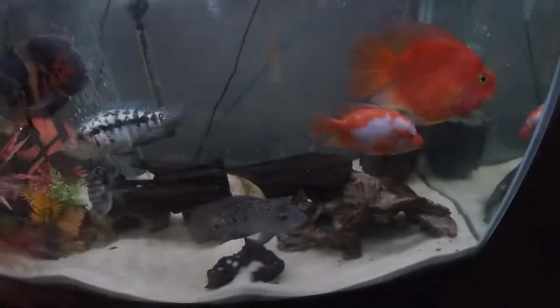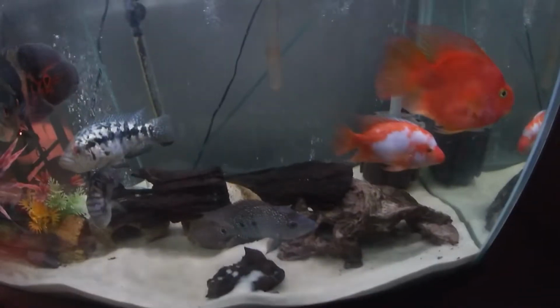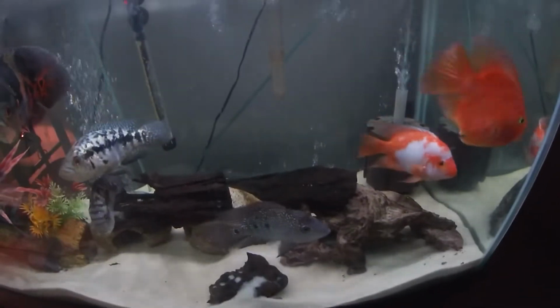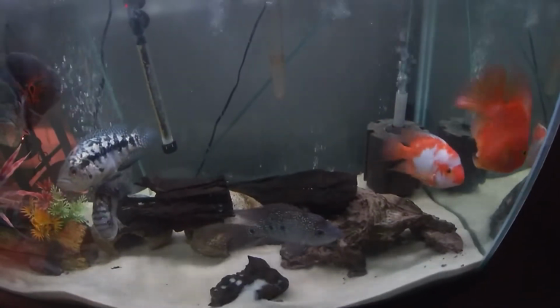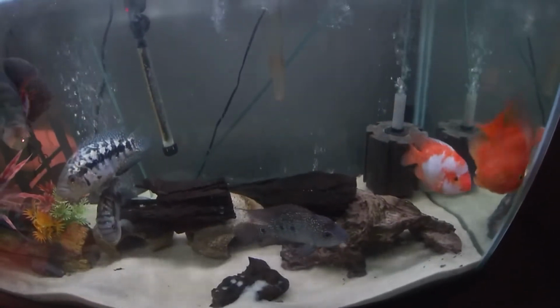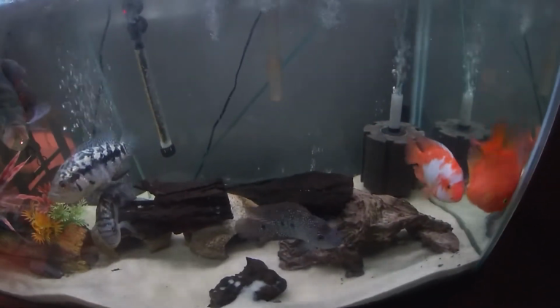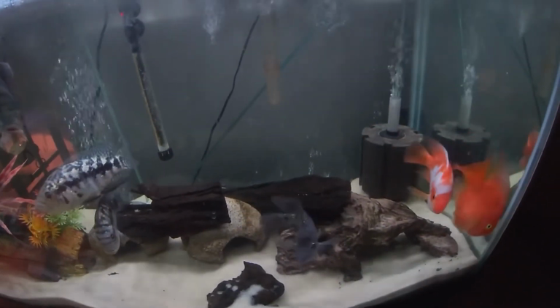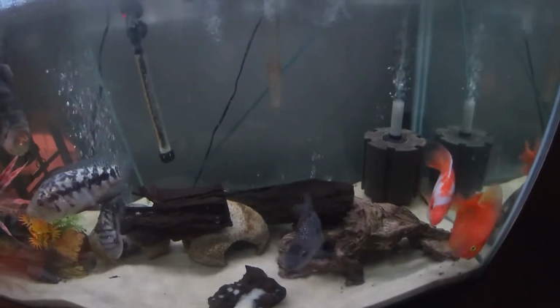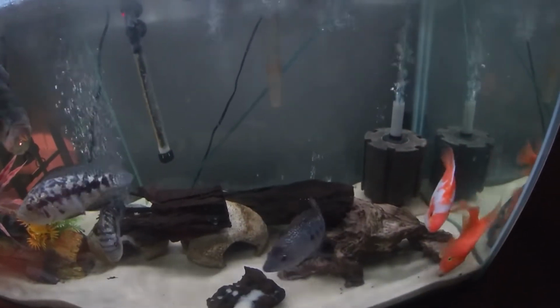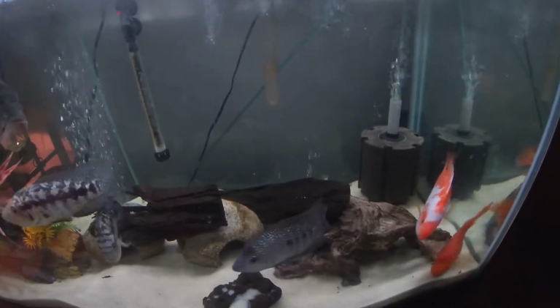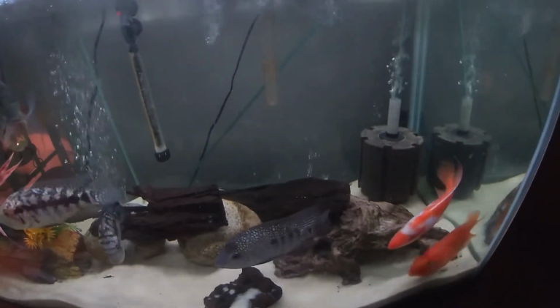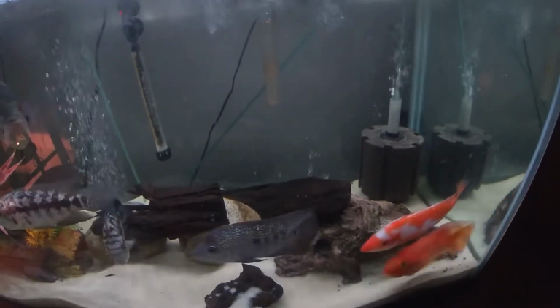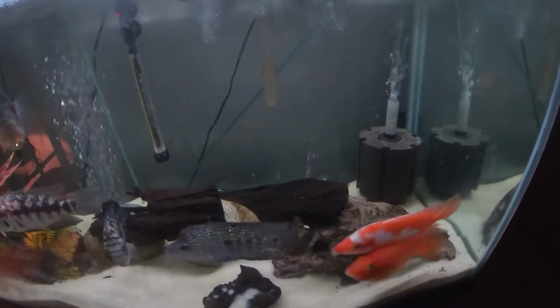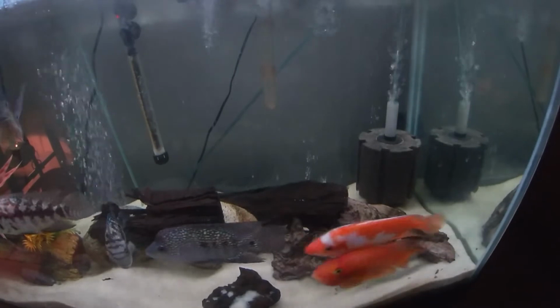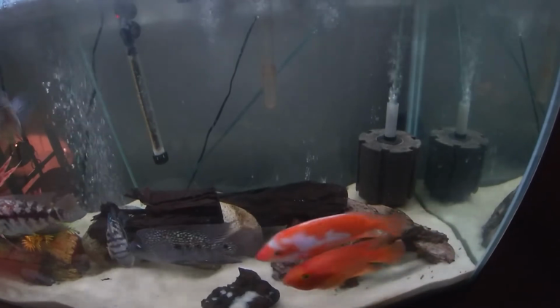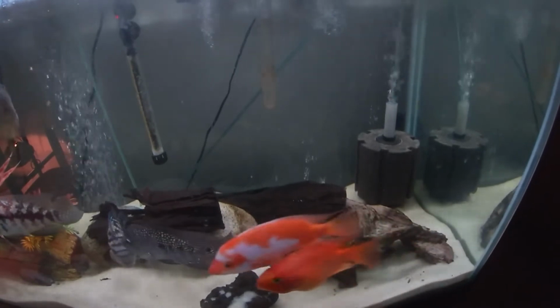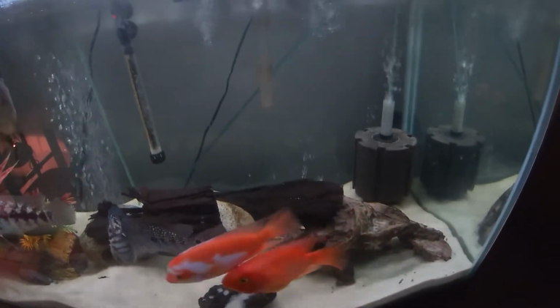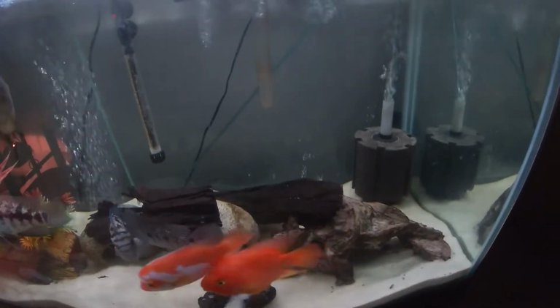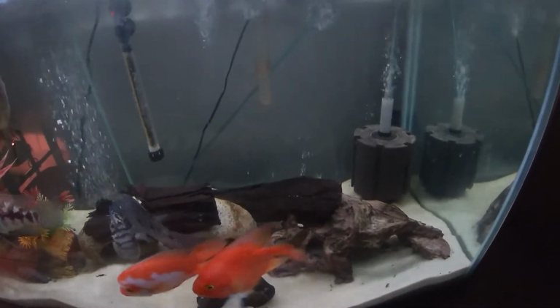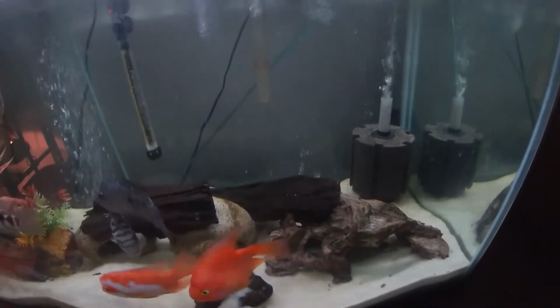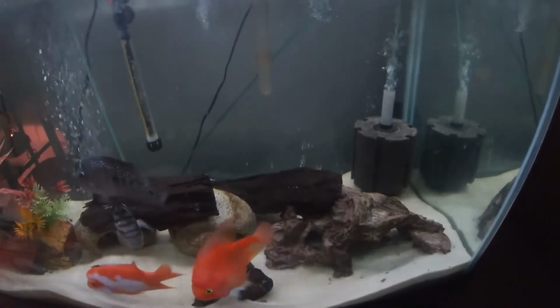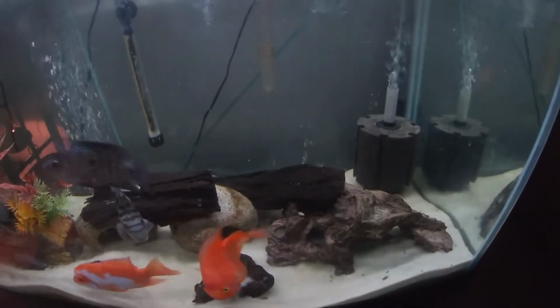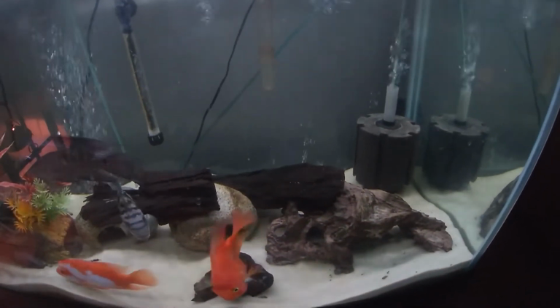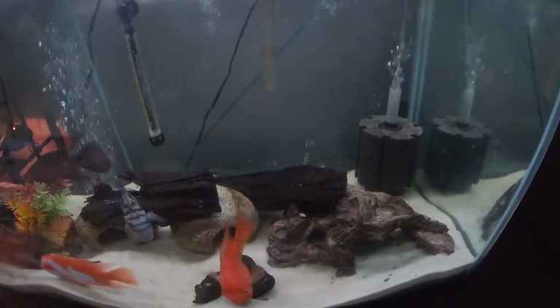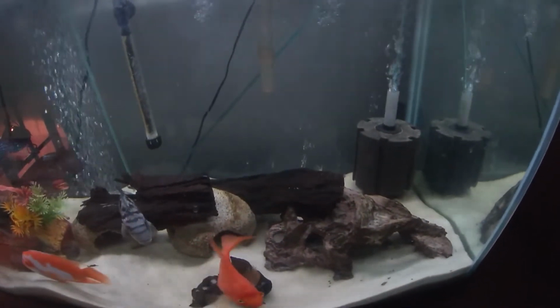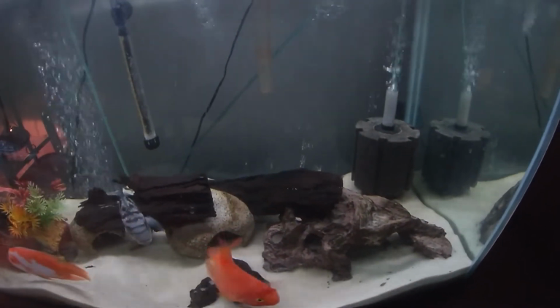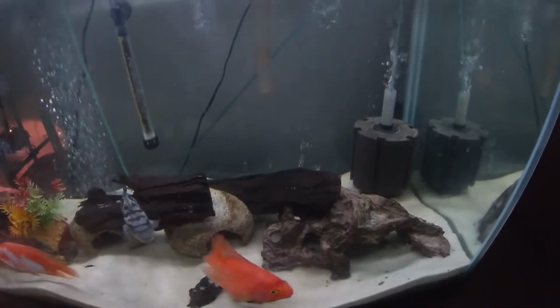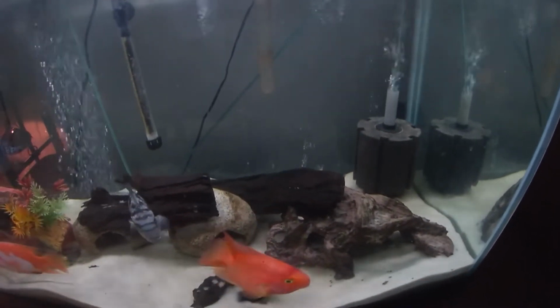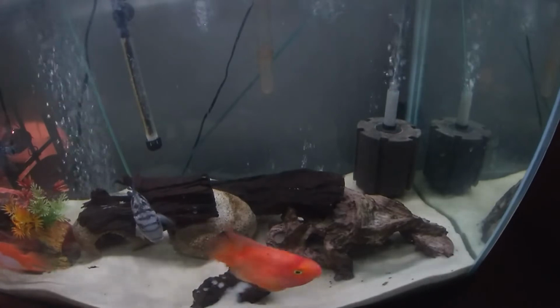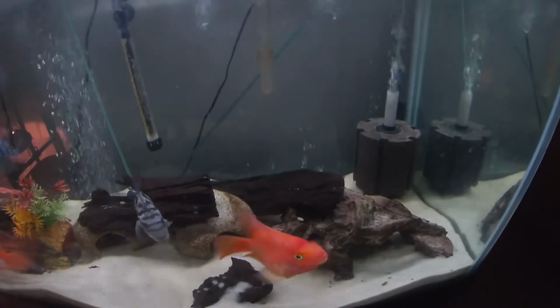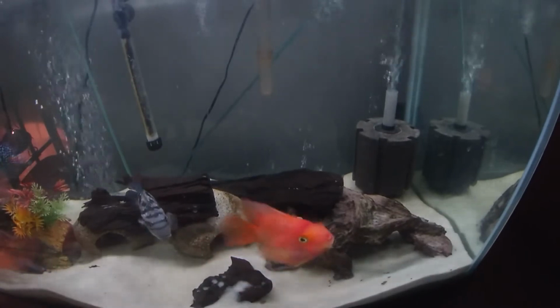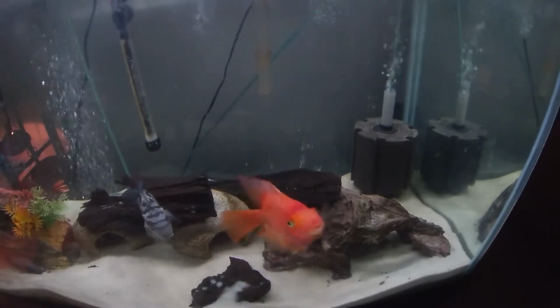I think that's all the tanks I'm going to show in this video that are inside of the fish room. Now I'm going to go out of the fish room to show something else.